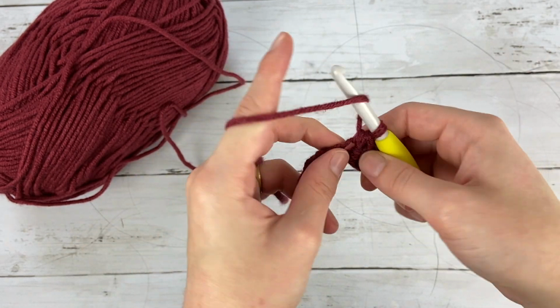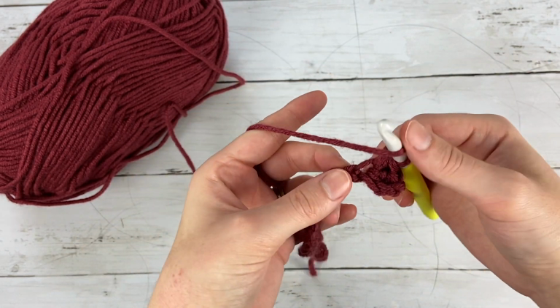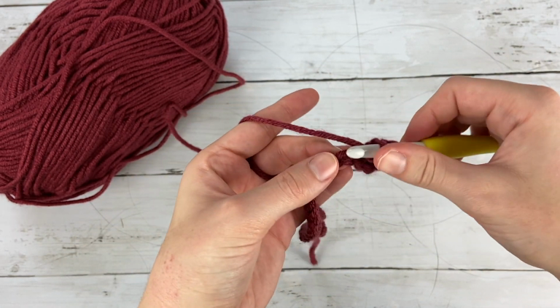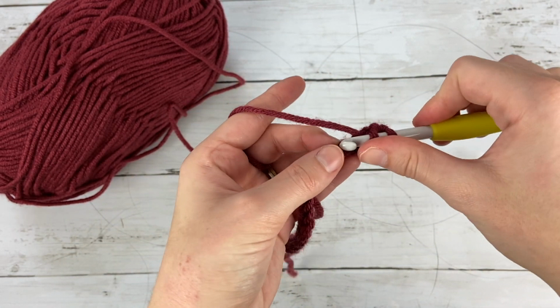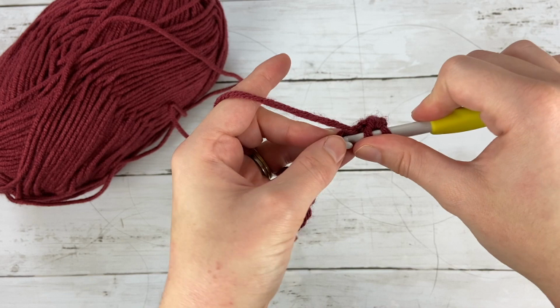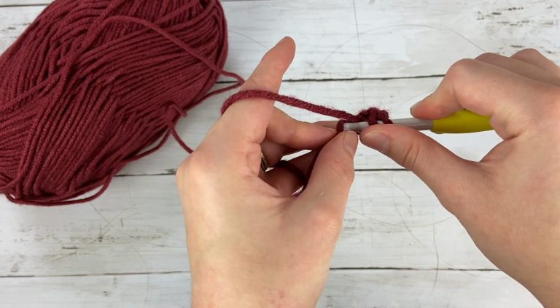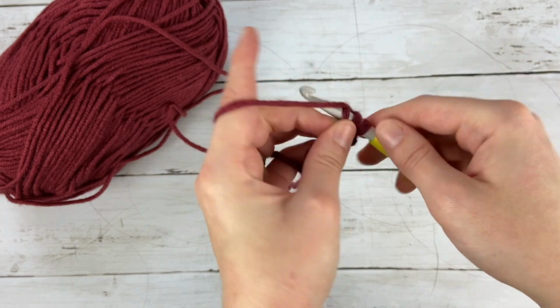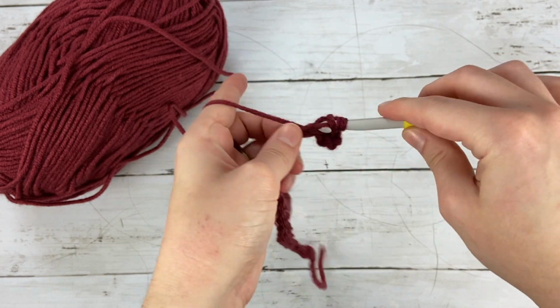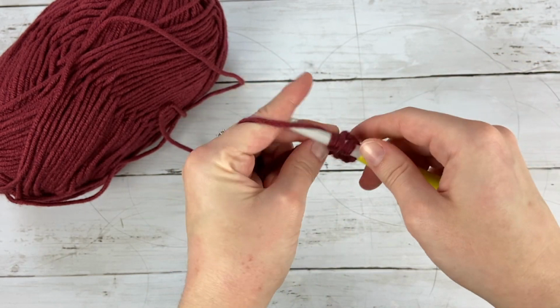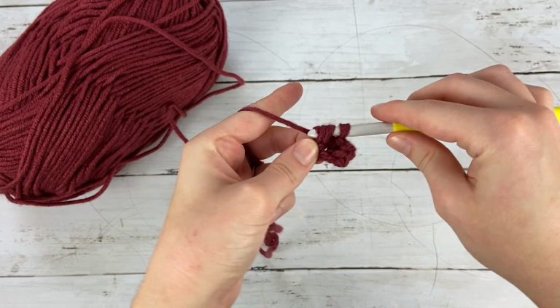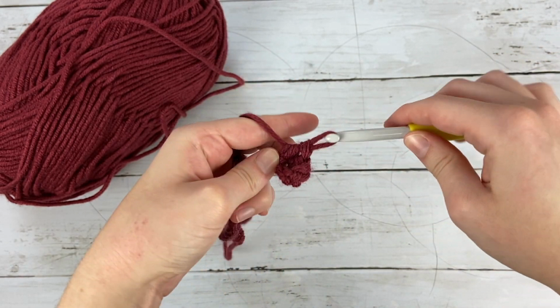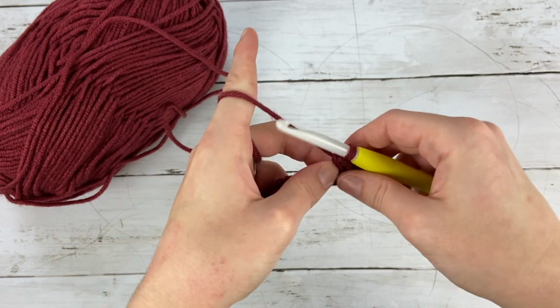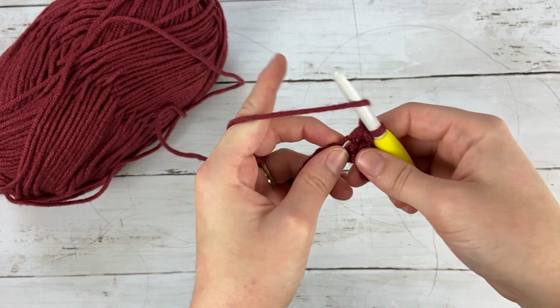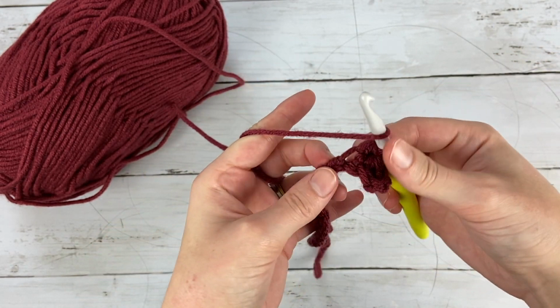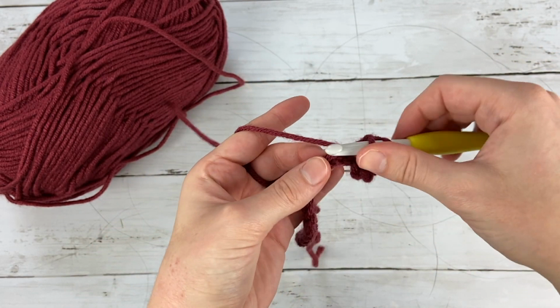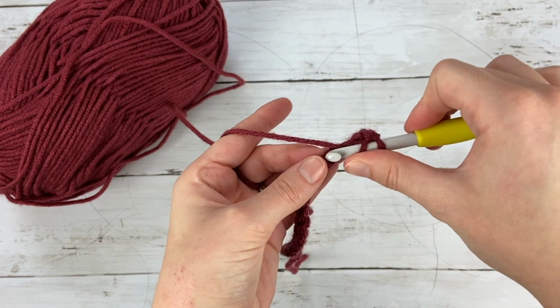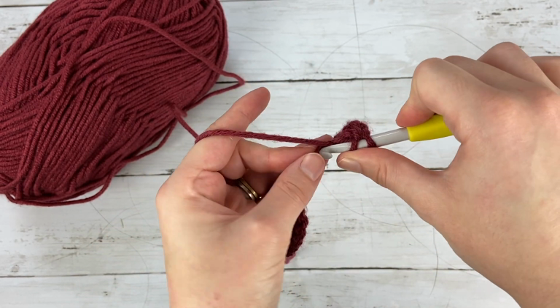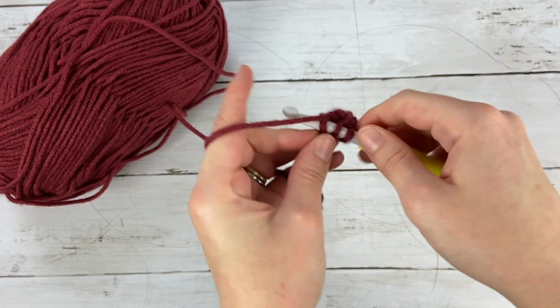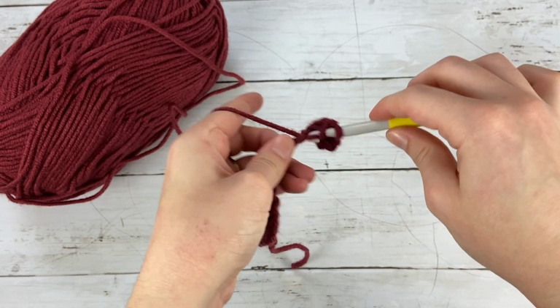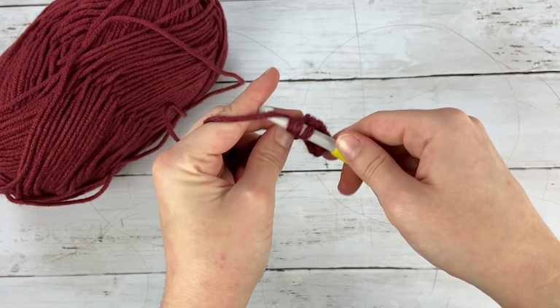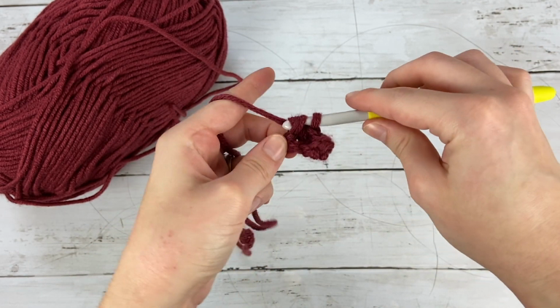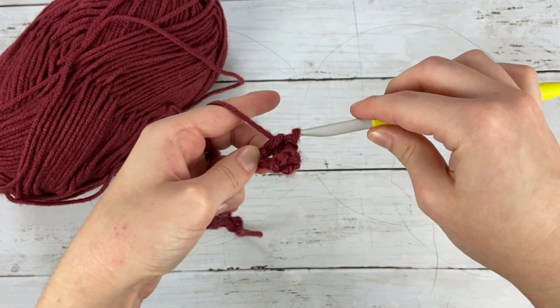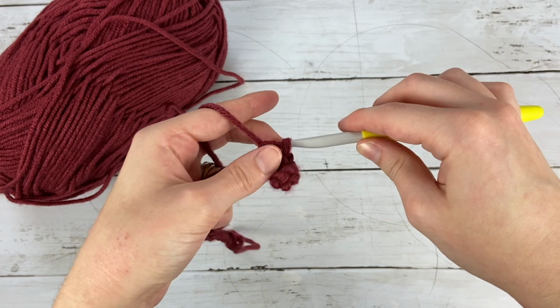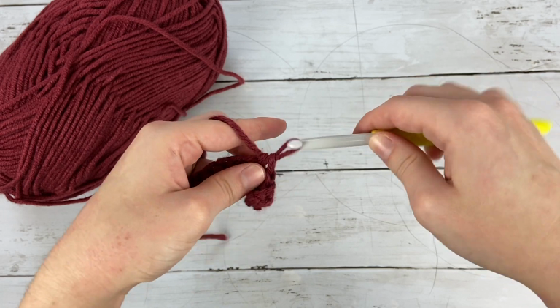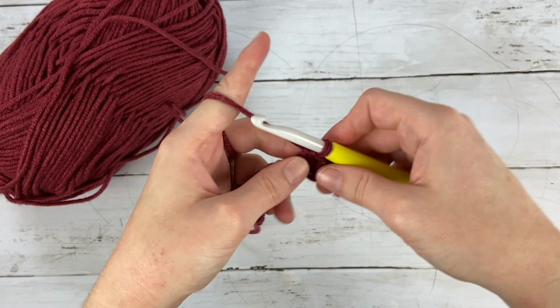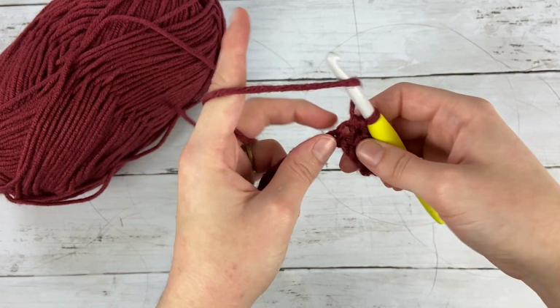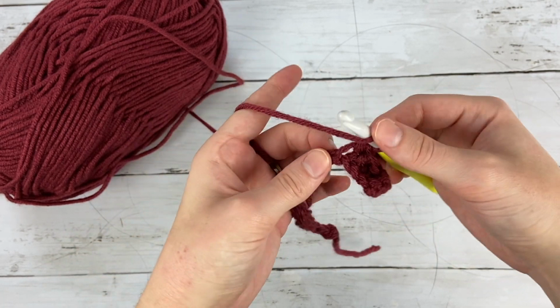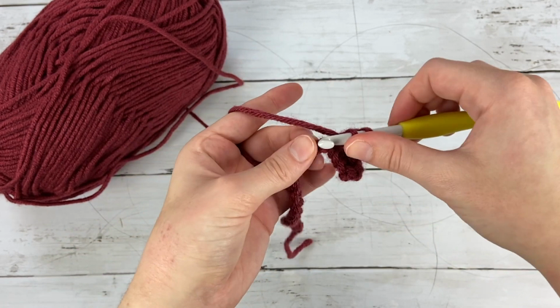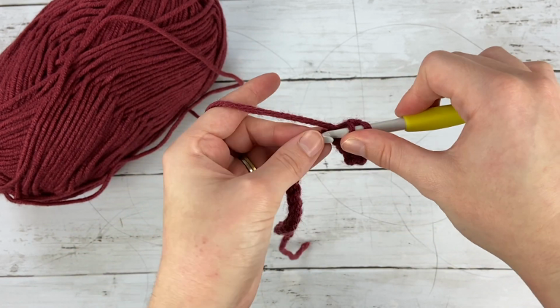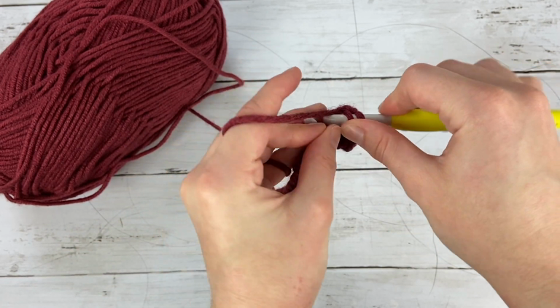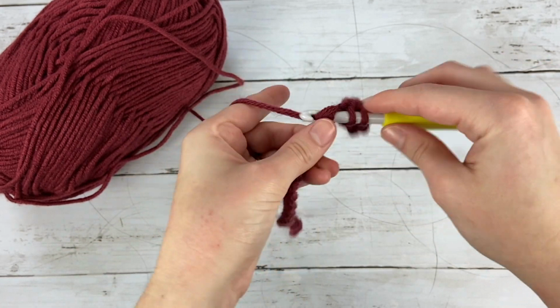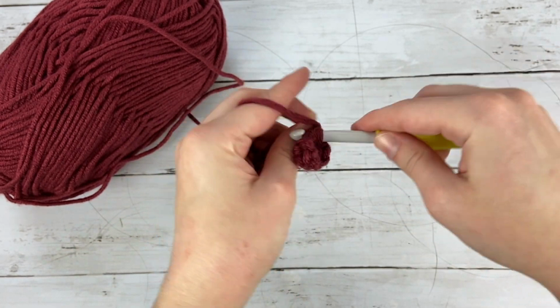We're doing these gloves in a flat piece that we then sew up to make into our rounded gloves.